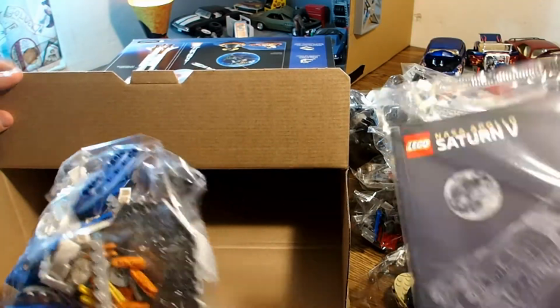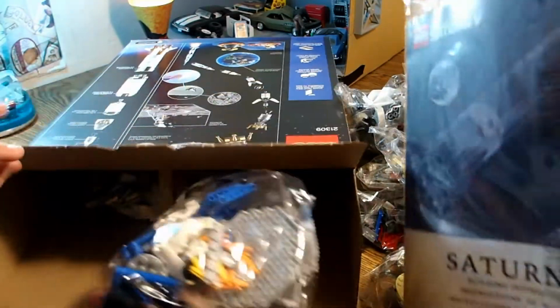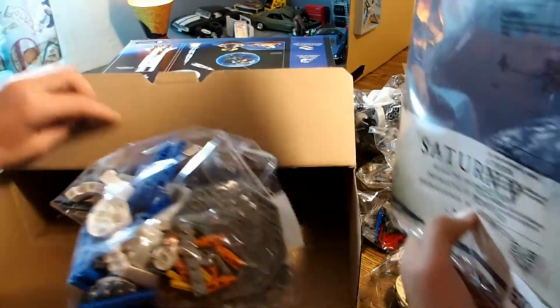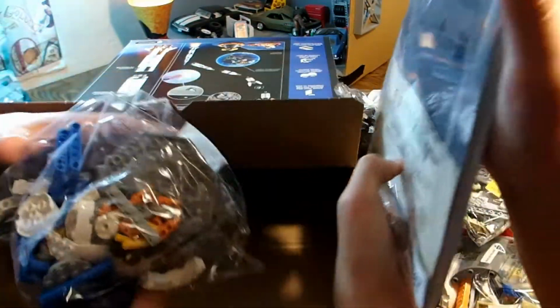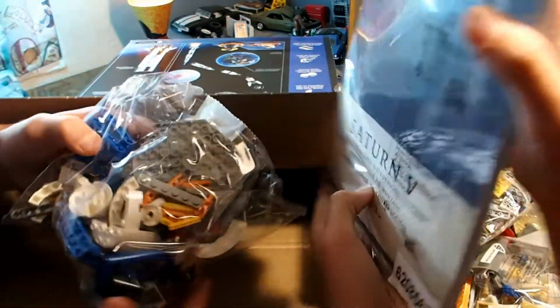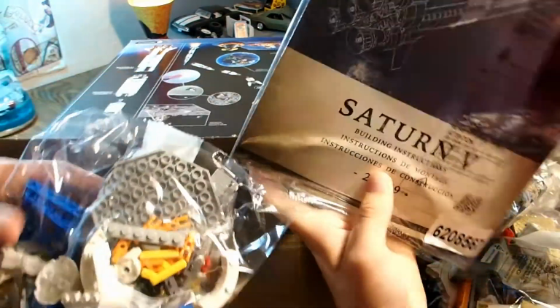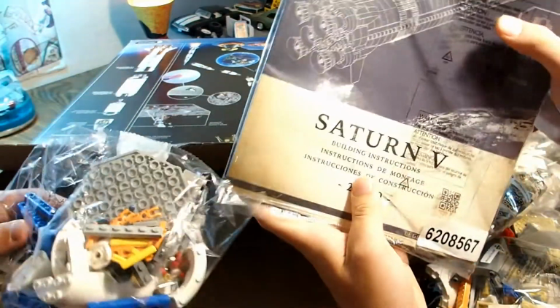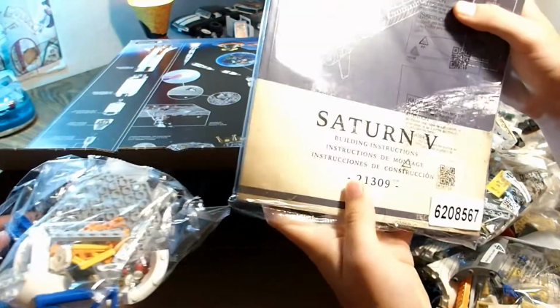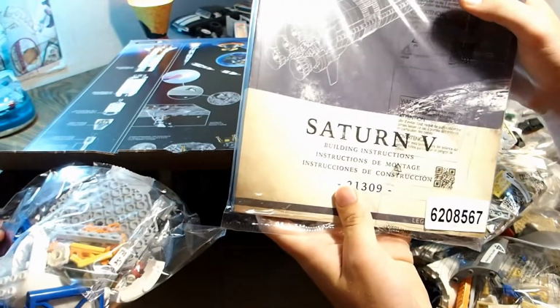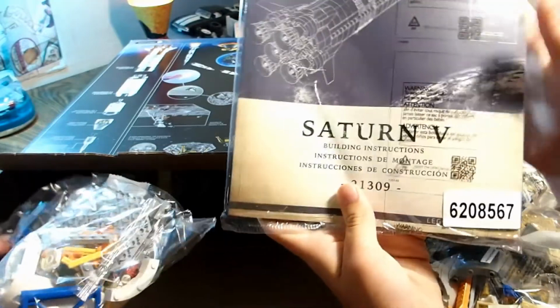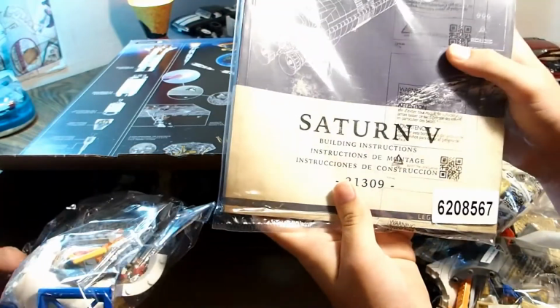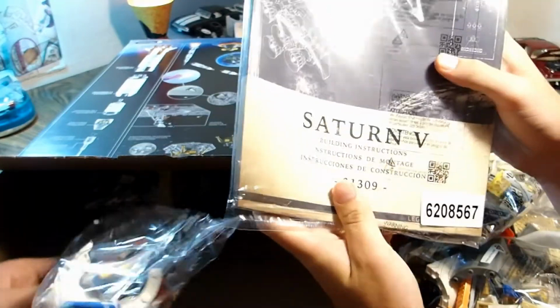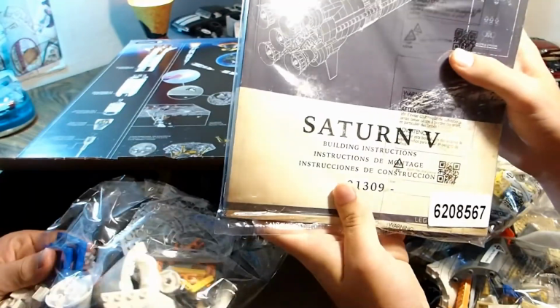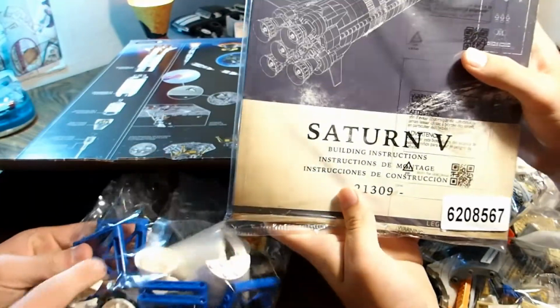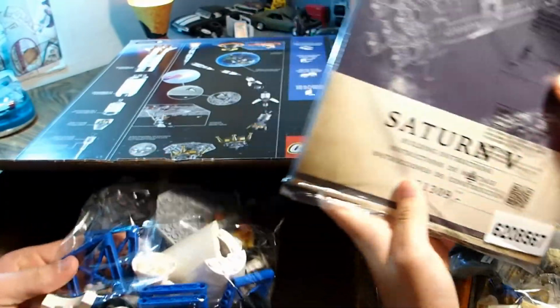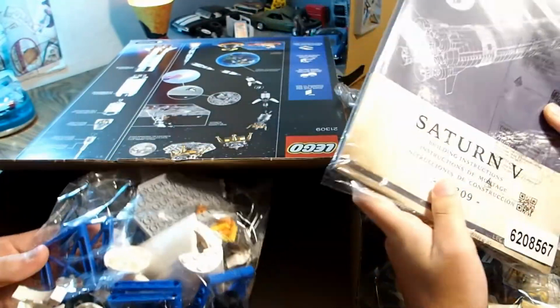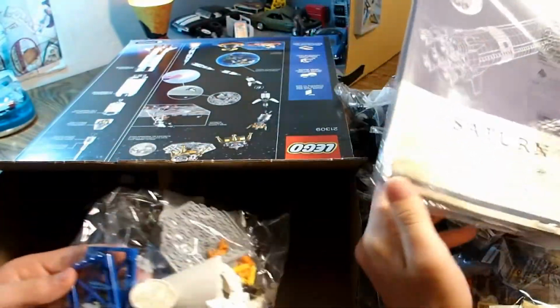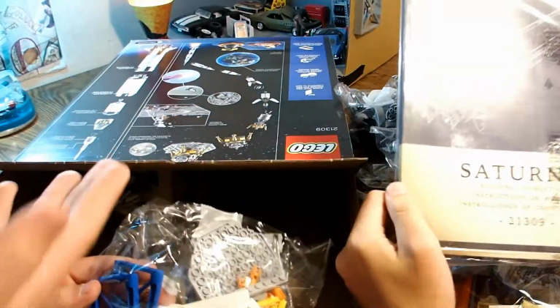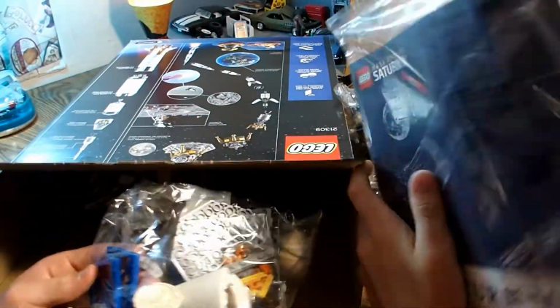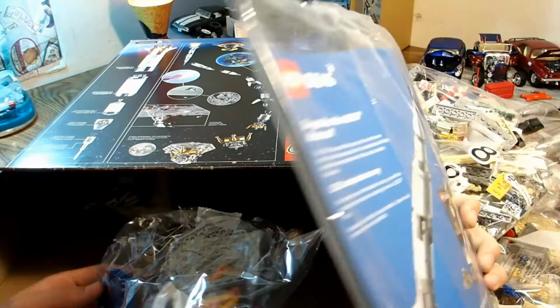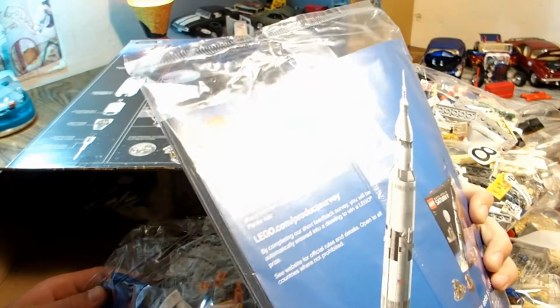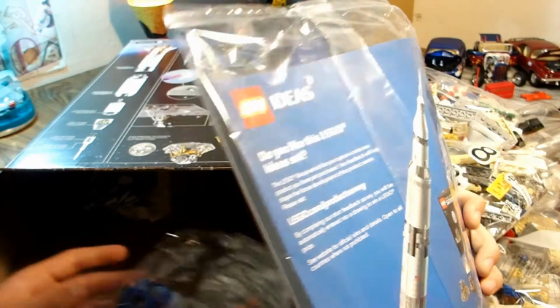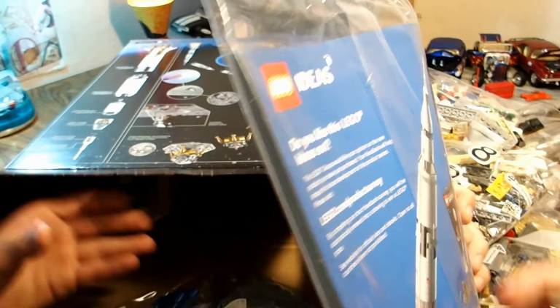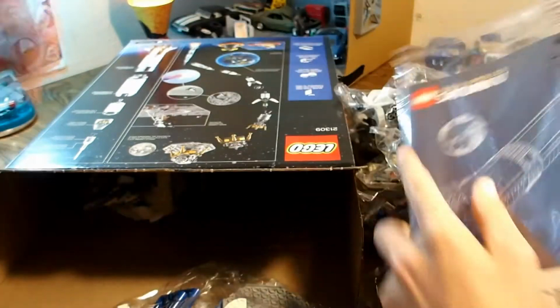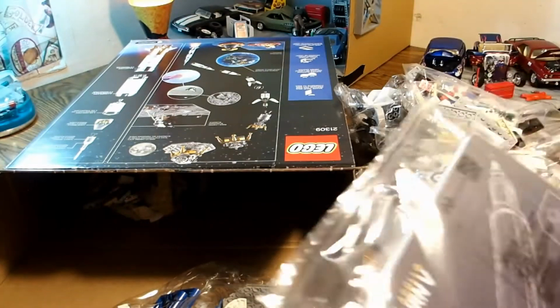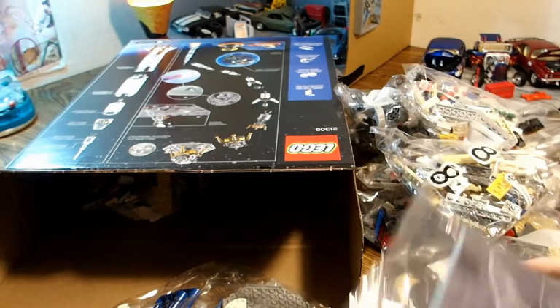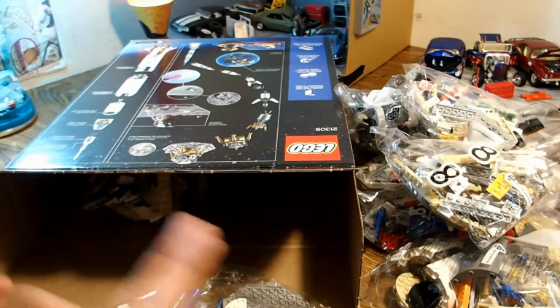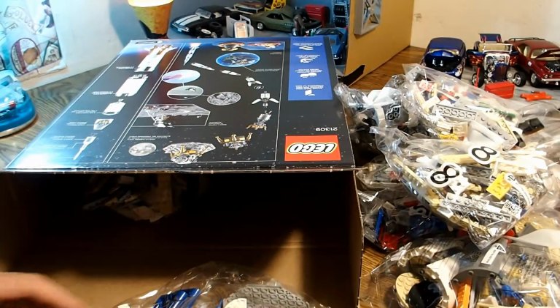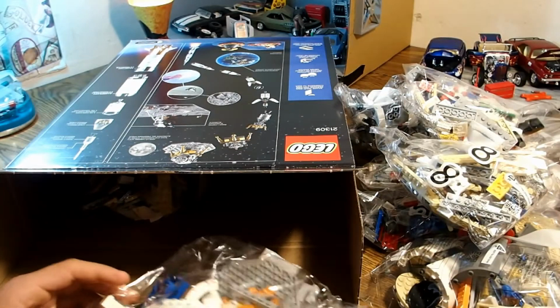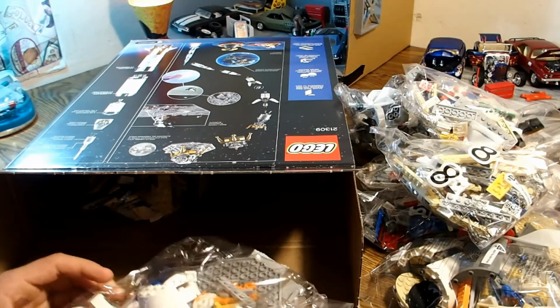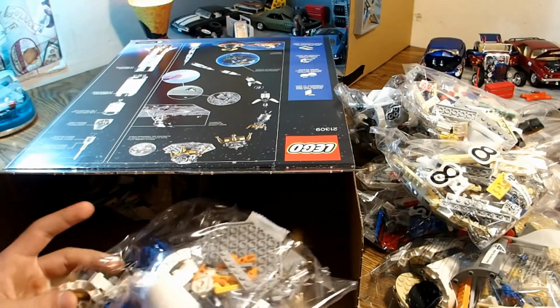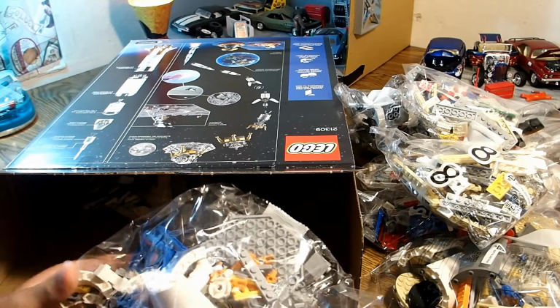It's a pretty thick instruction manual because there's lots of instructions. Look at that. With this Lego set, you can either have it standing straight up or you can have it on its side with the stands, like it is at the Kennedy Space Center.